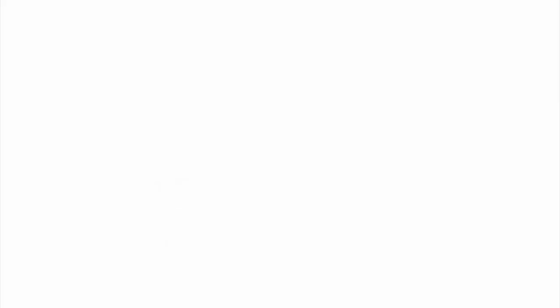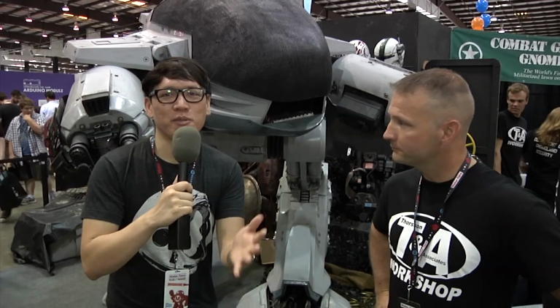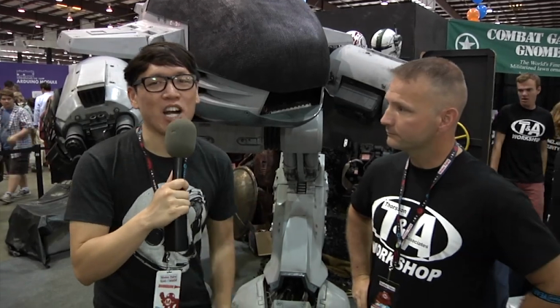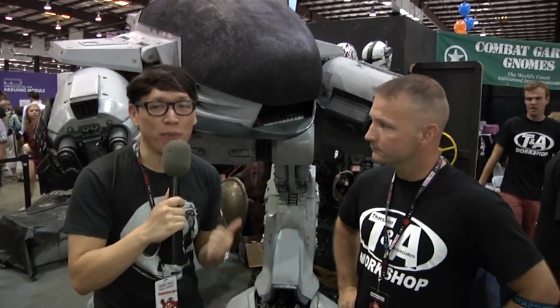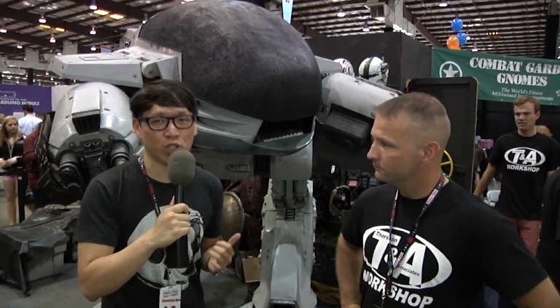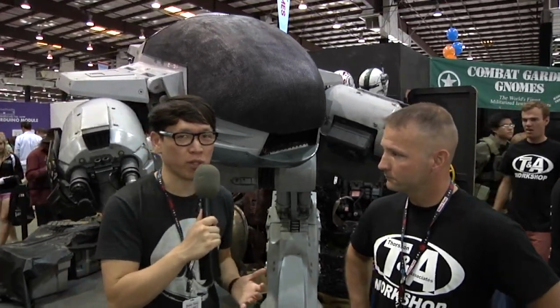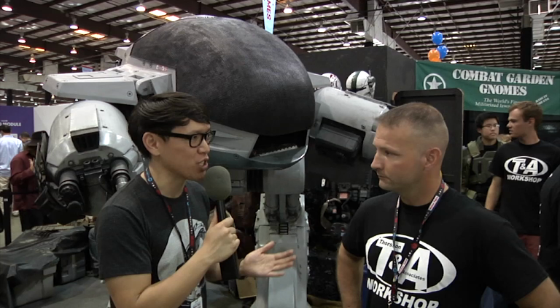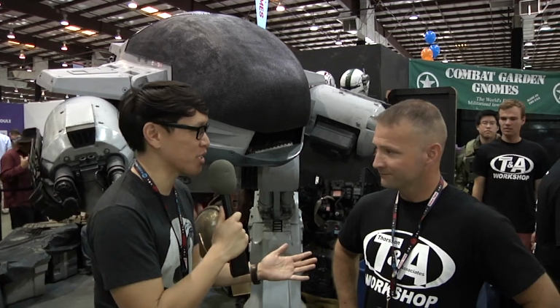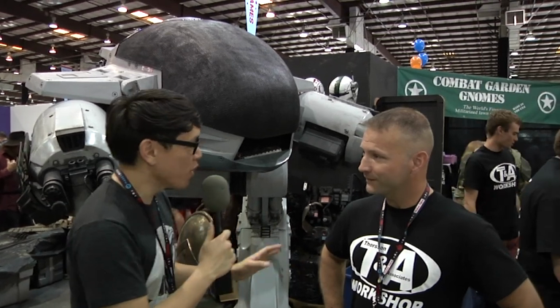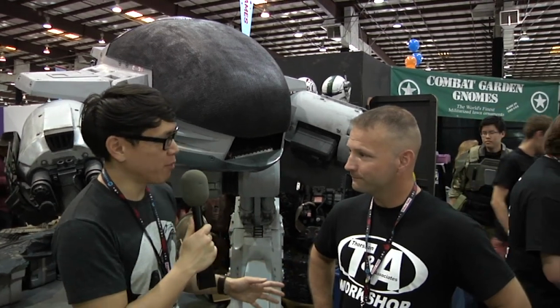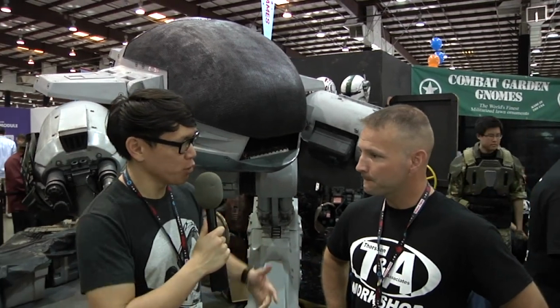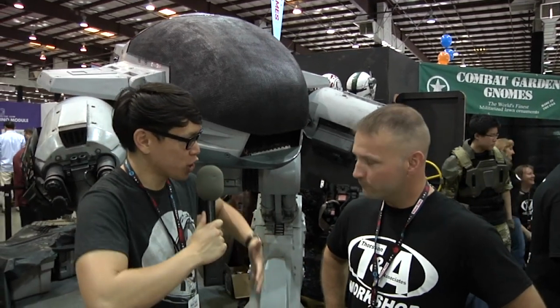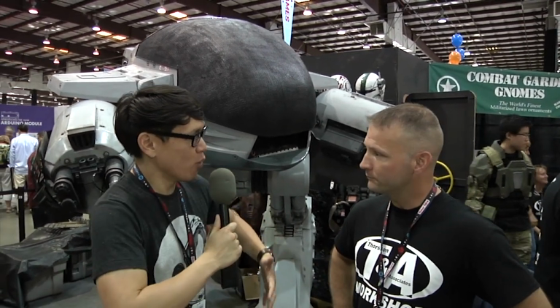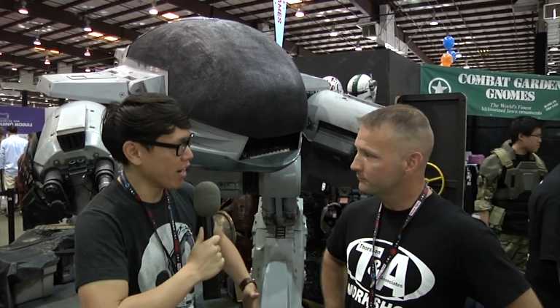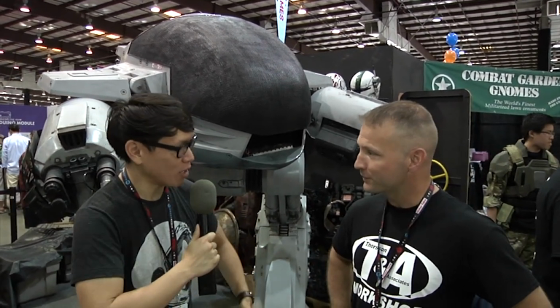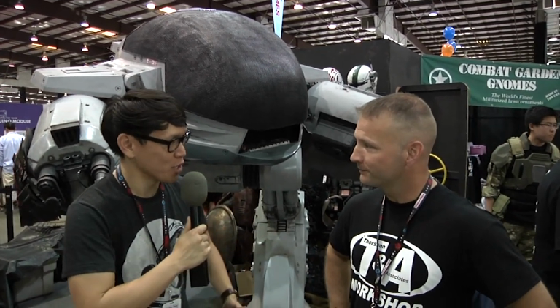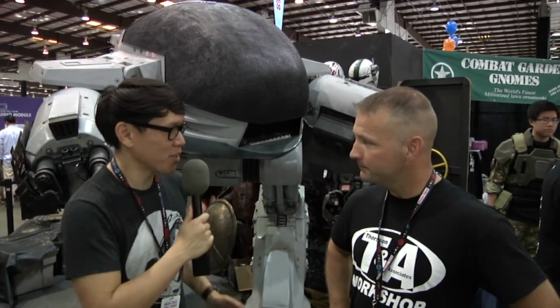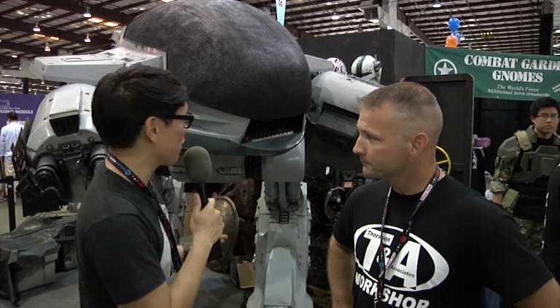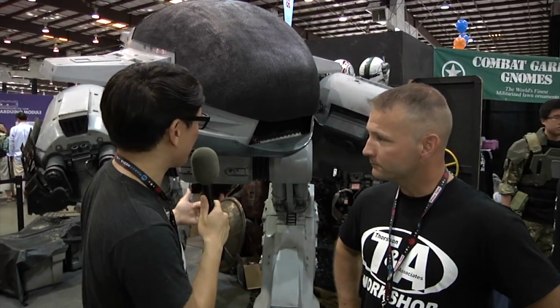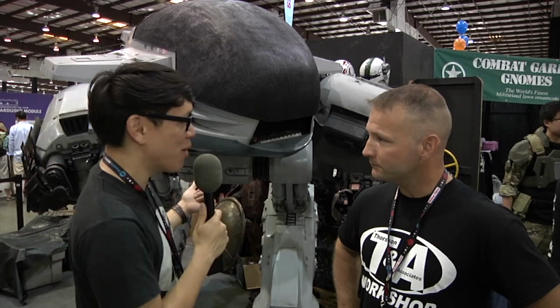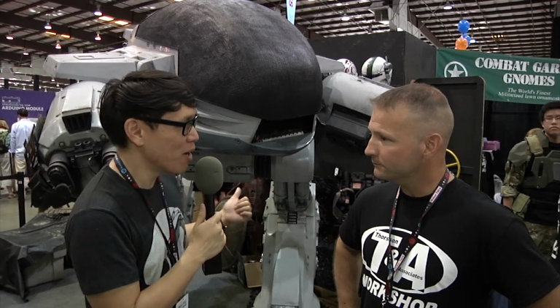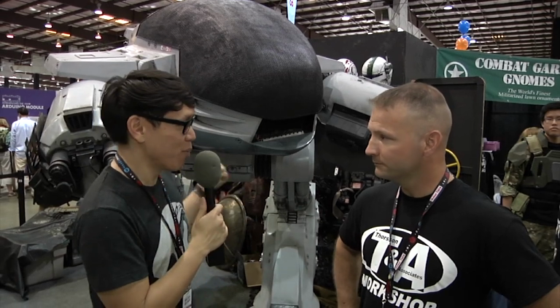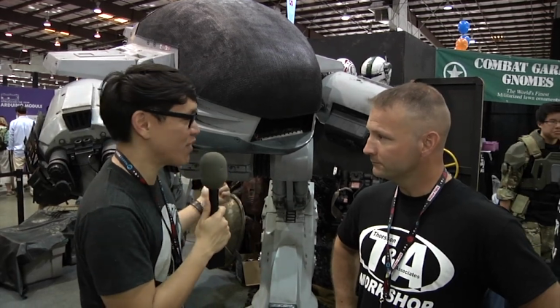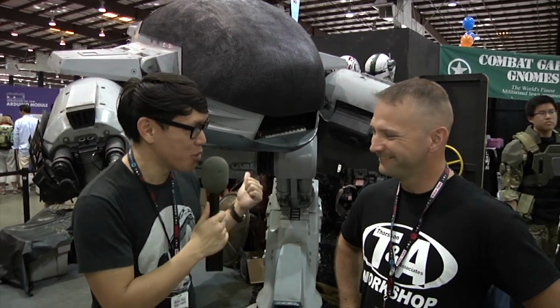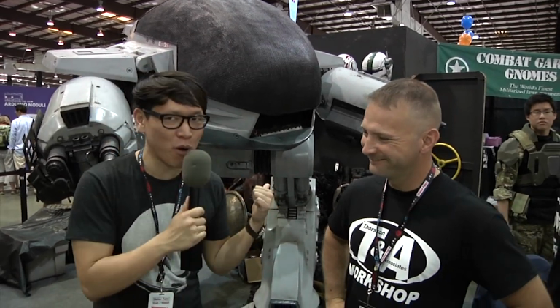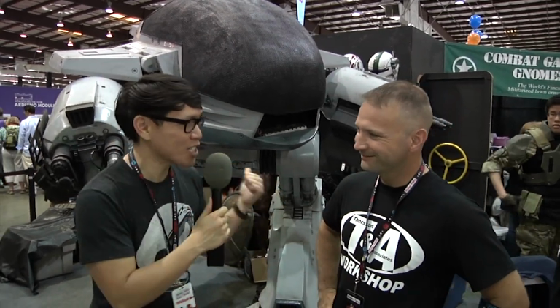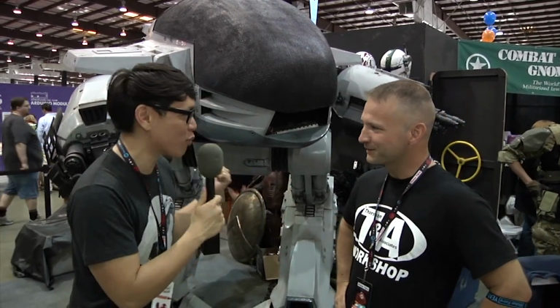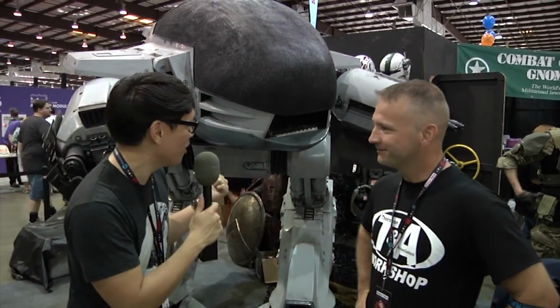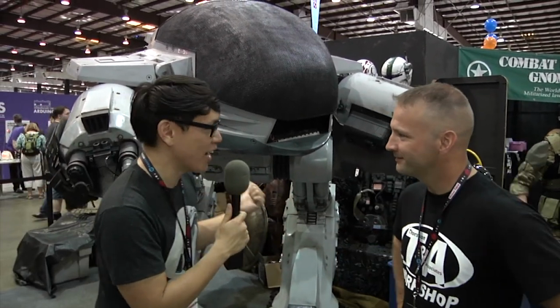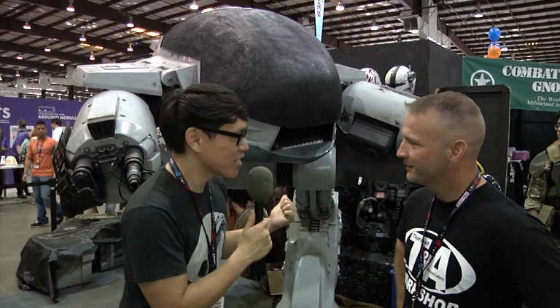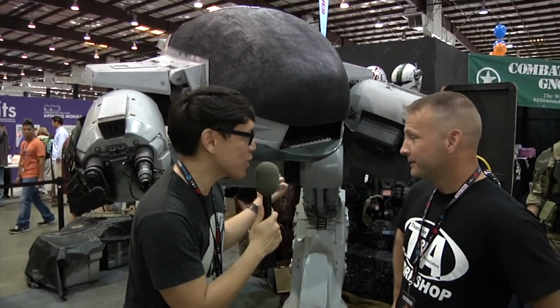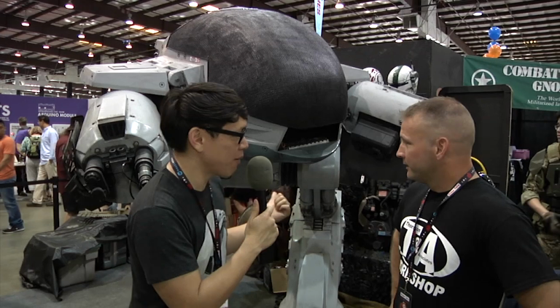Hey, it's Norm from Tested.com. I'm here at Maker Faire 2014 with Sean Thorson. We met you a couple years ago — you made this giant Warhammer armor suit — but this year you have something that's not wearable but even more impressive. It's ED-209 from Robocop. This looks like the real thing. So how did this project come about?